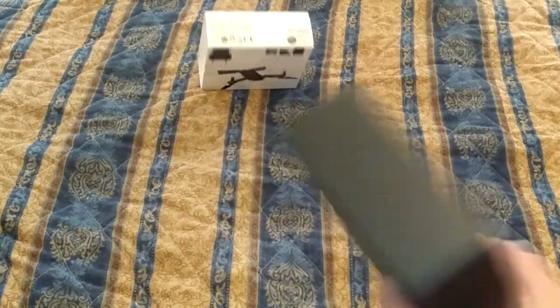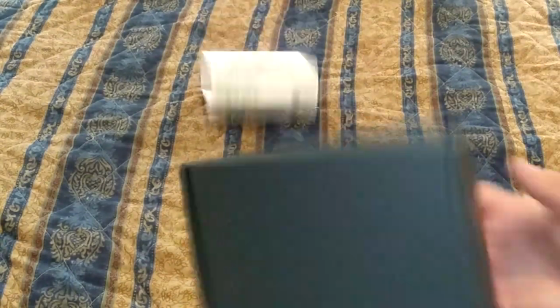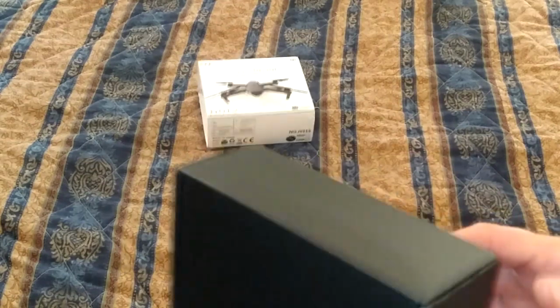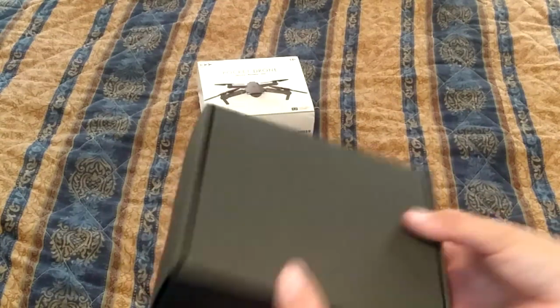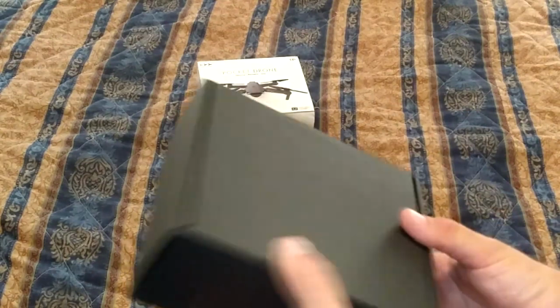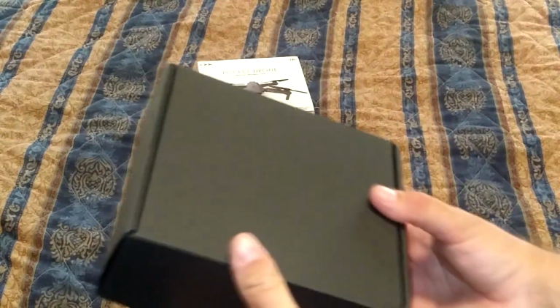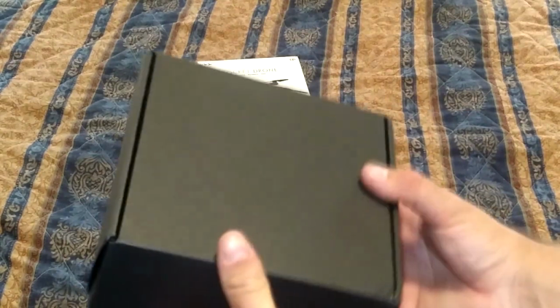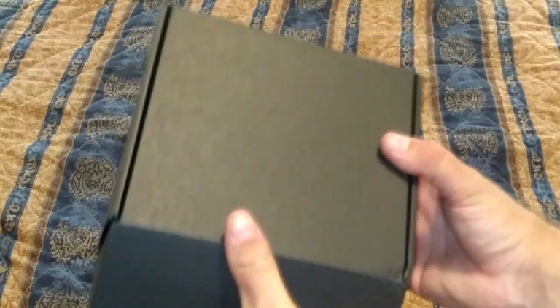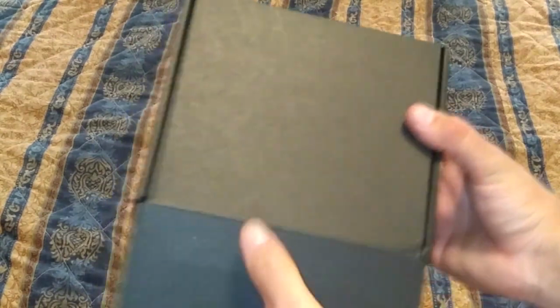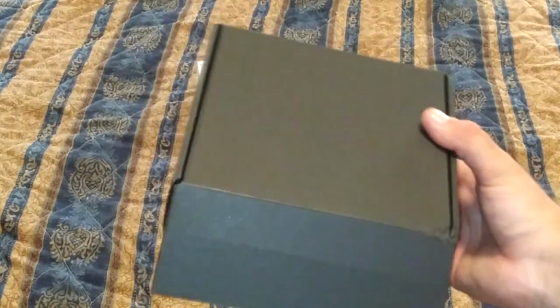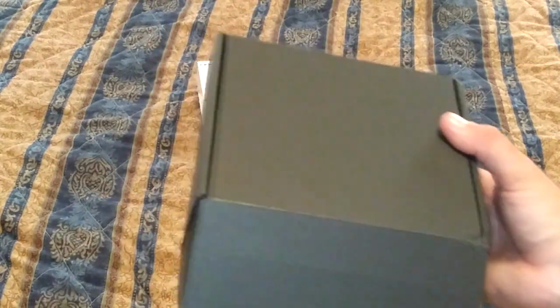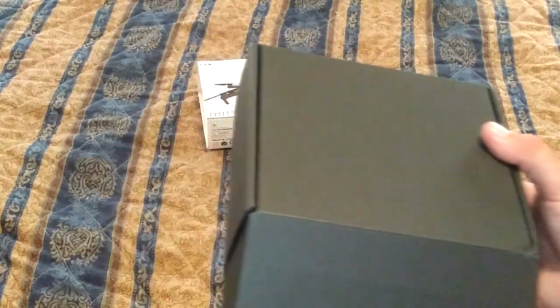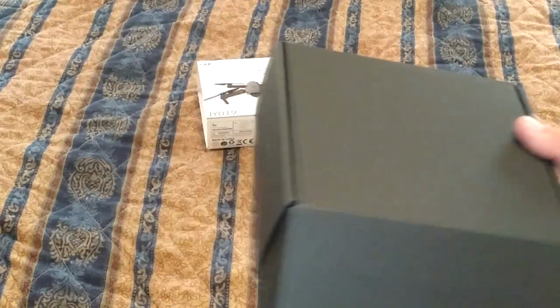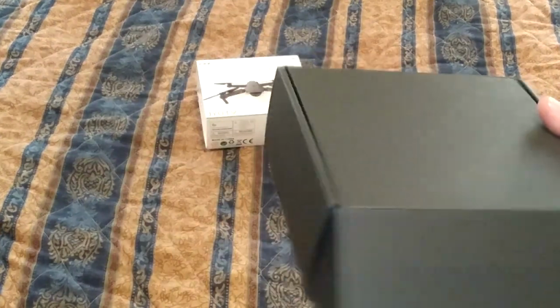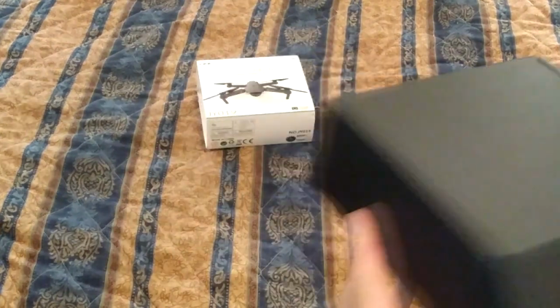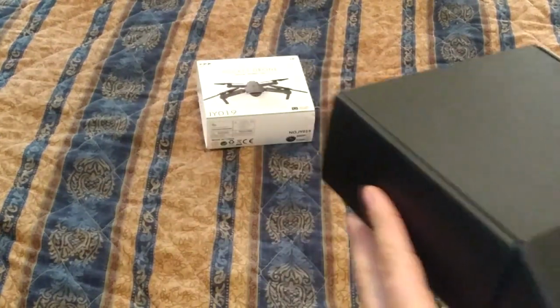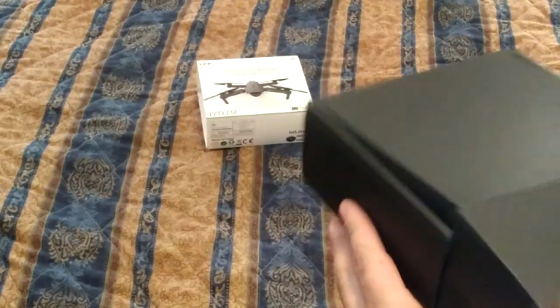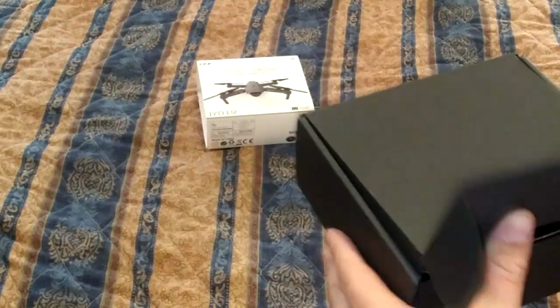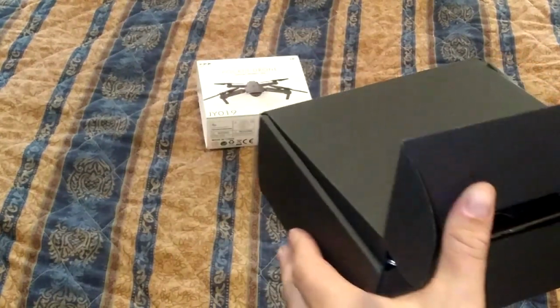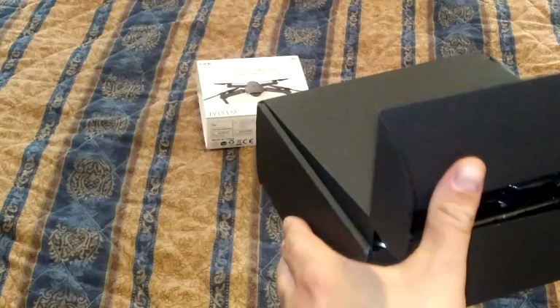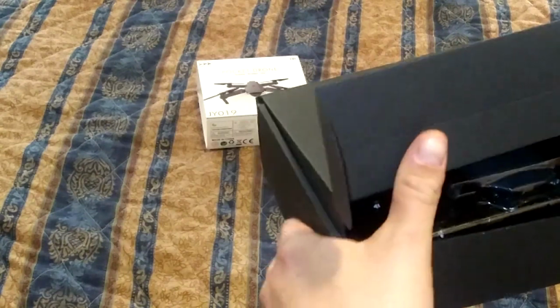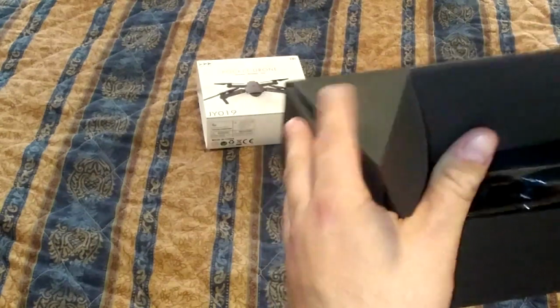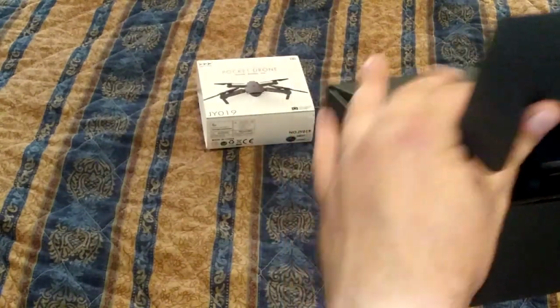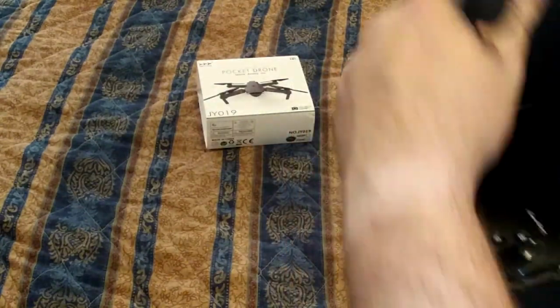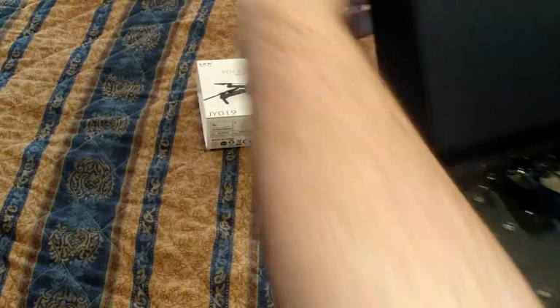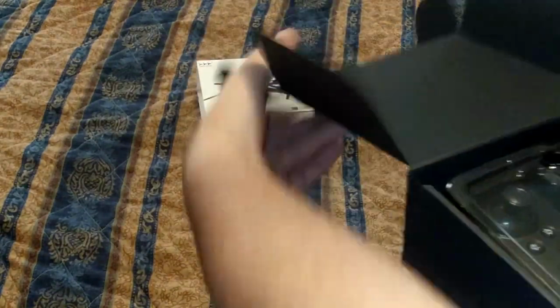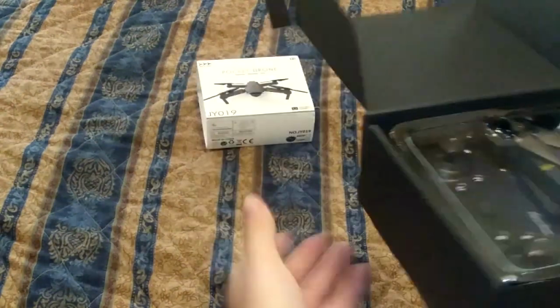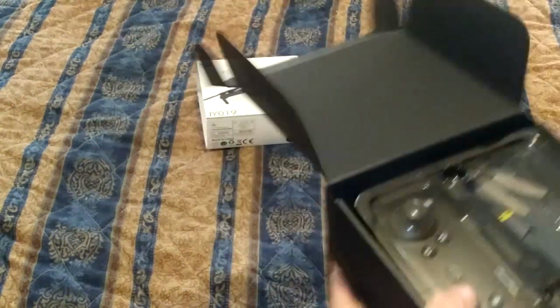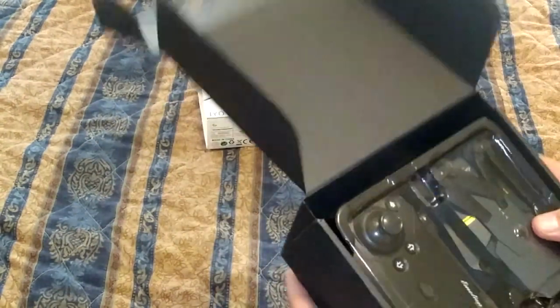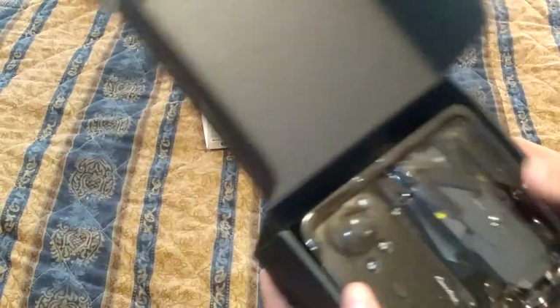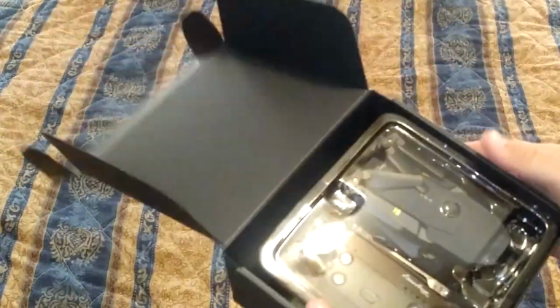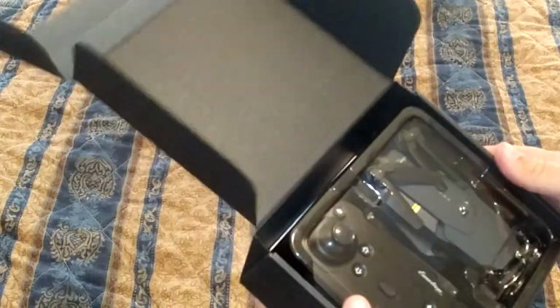Nice box, decent box. If you put good quality in your packaging, it's usually a pretty good product. Yeah, it looks pretty nice.